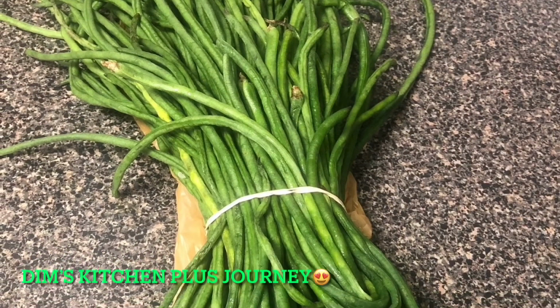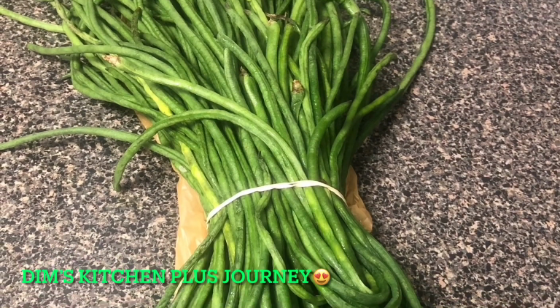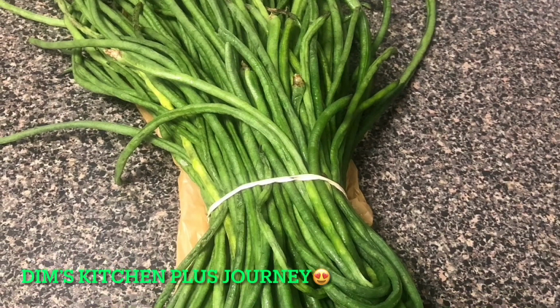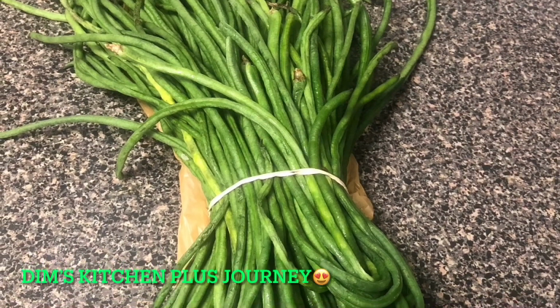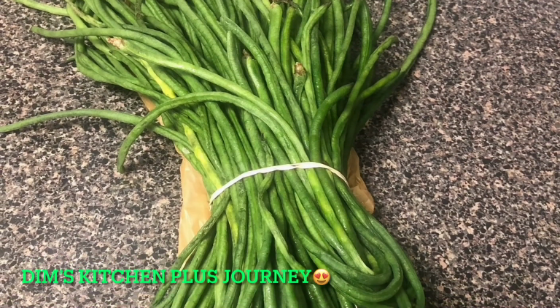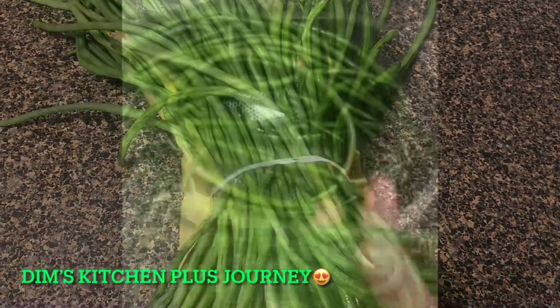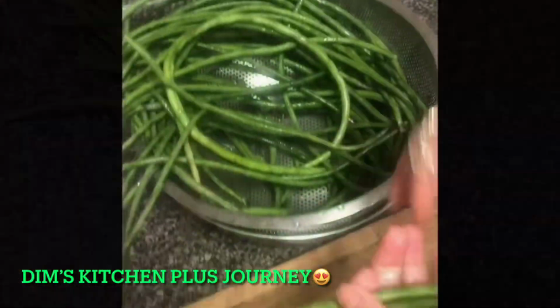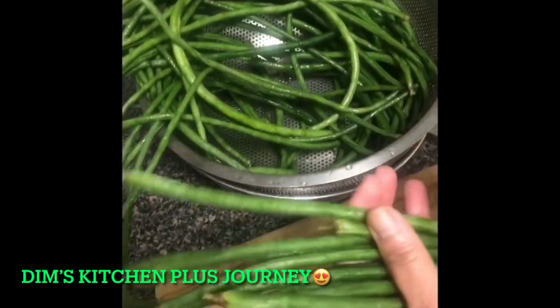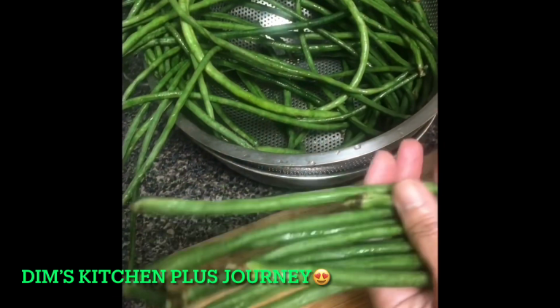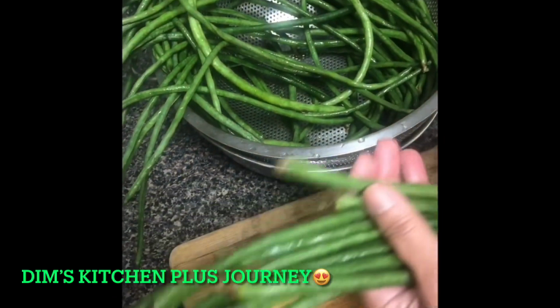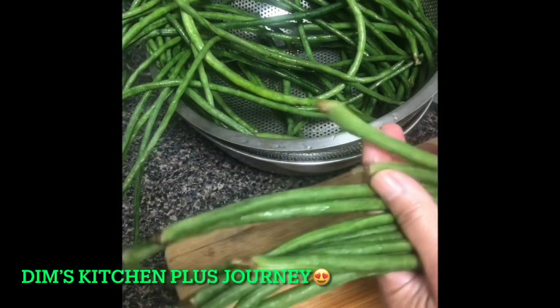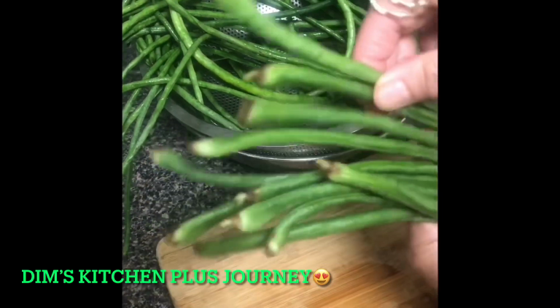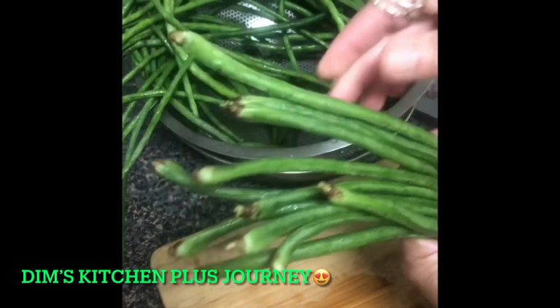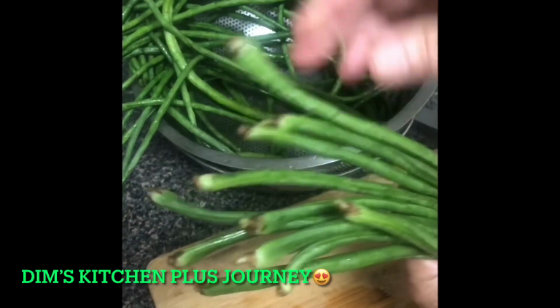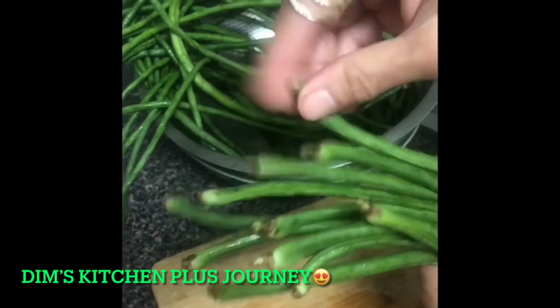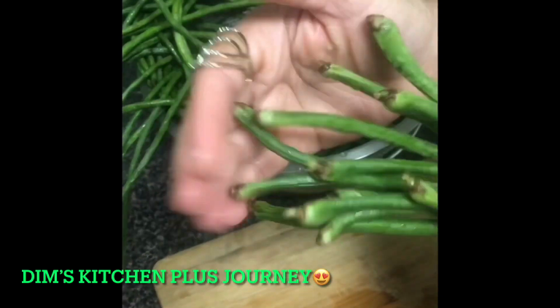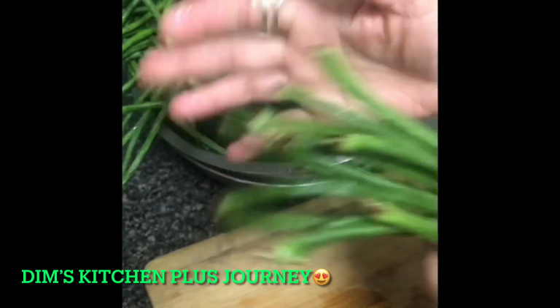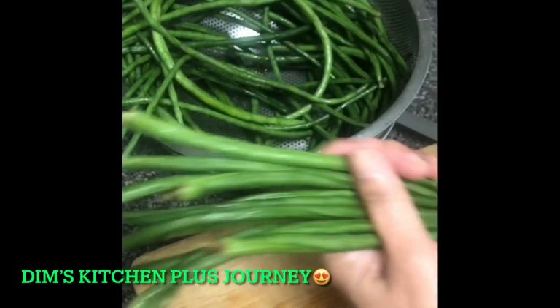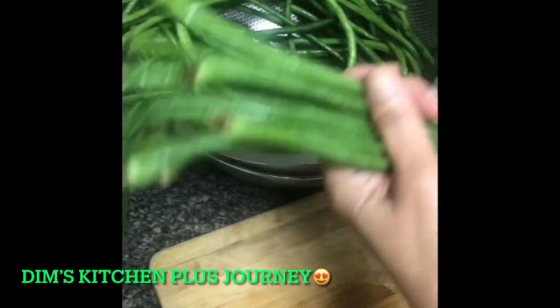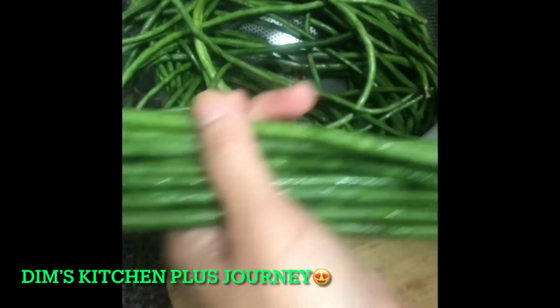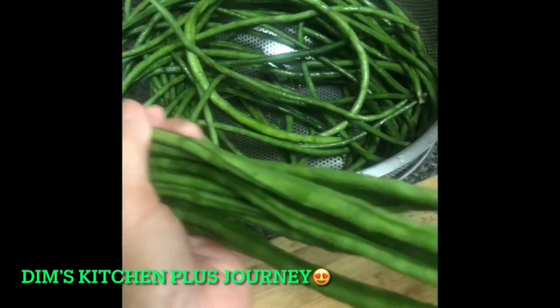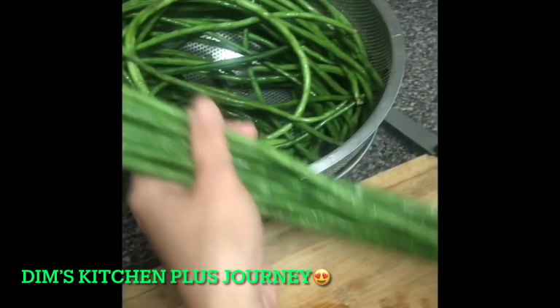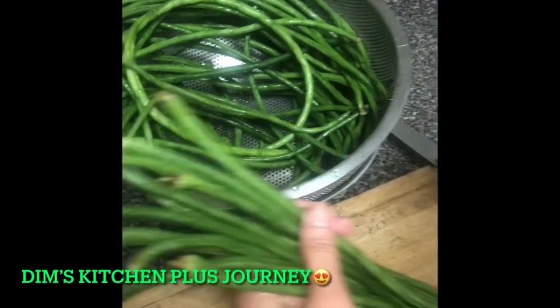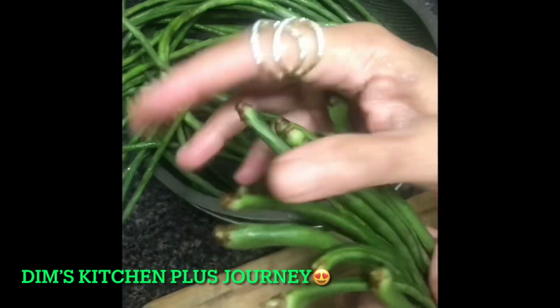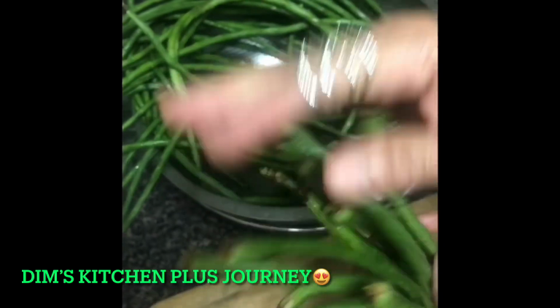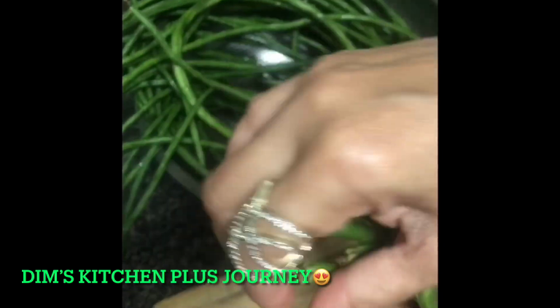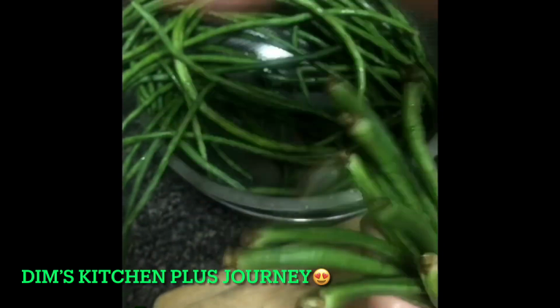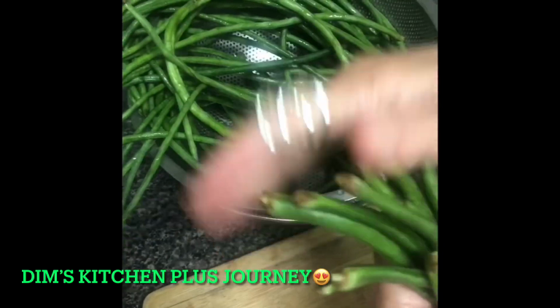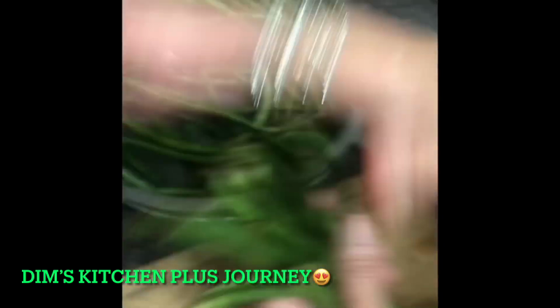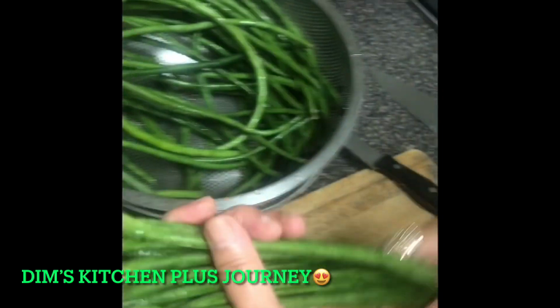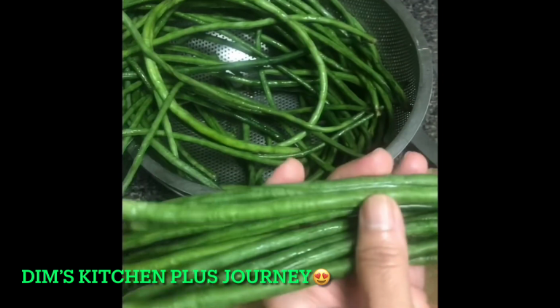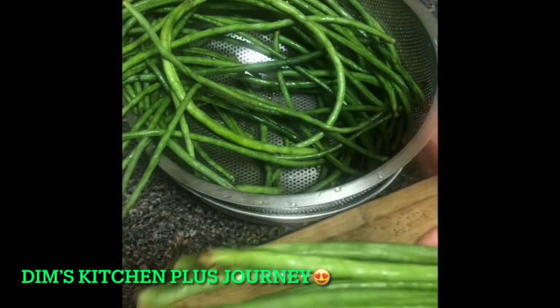These are called long beans. They are similar to normal beans but longer. I already washed these, so now I'm going to show you how I cut them.